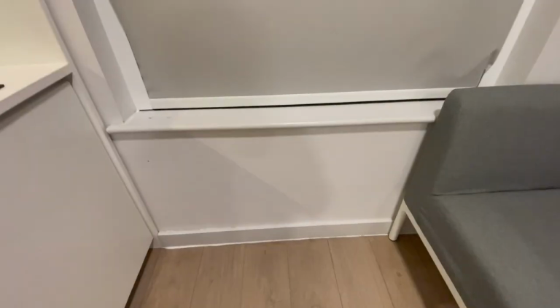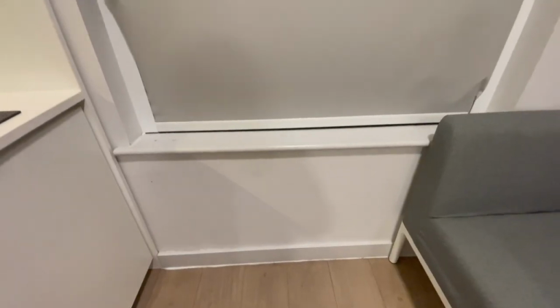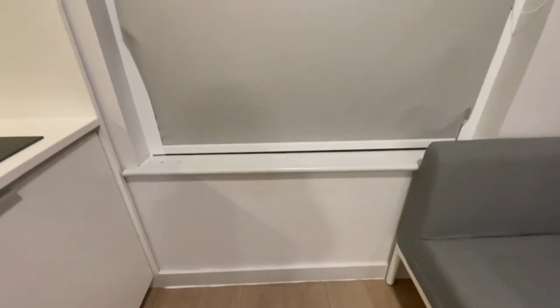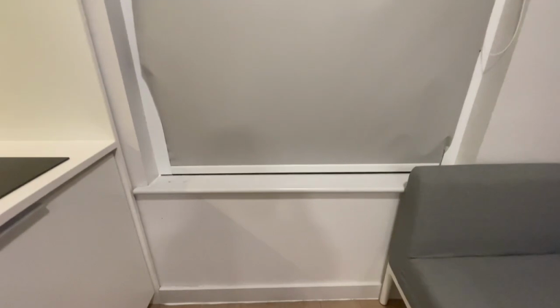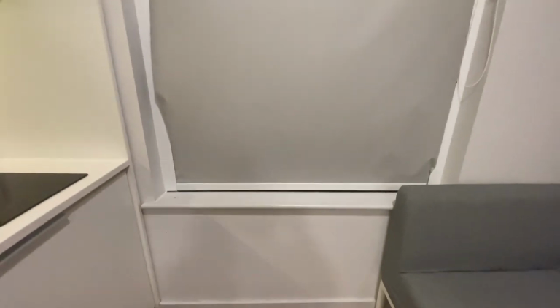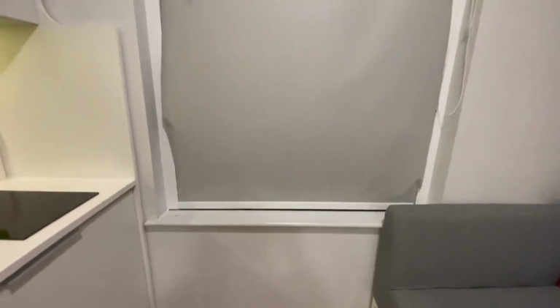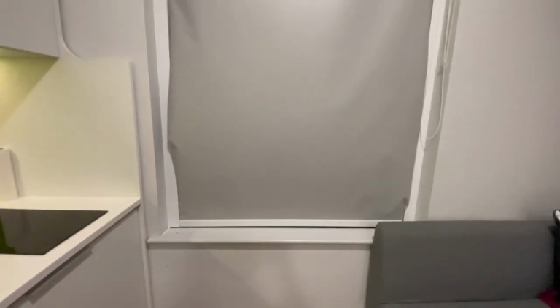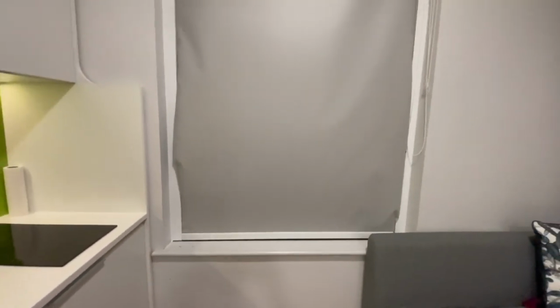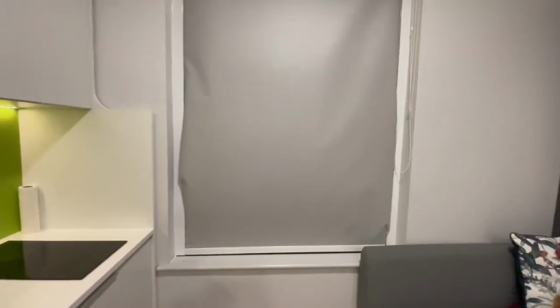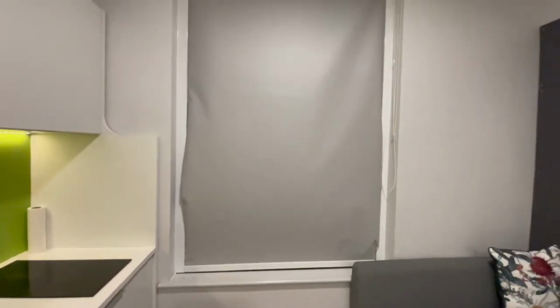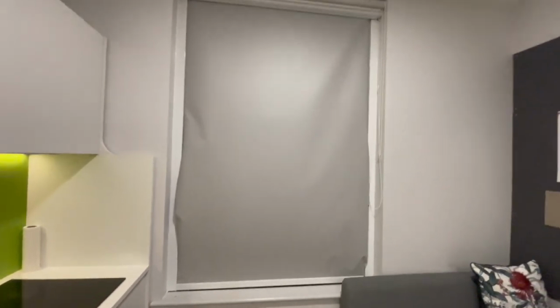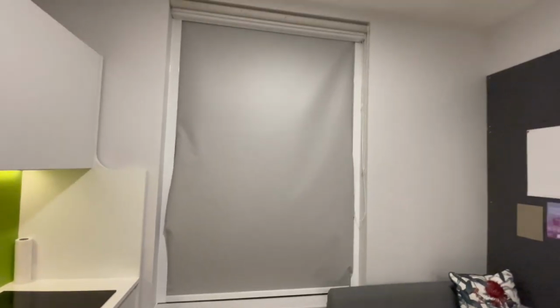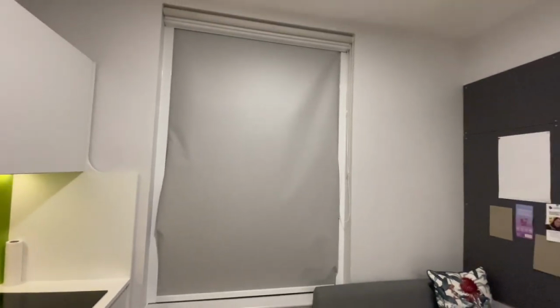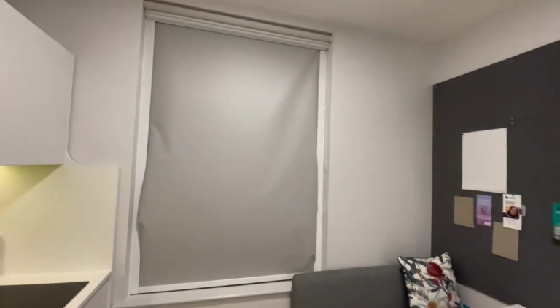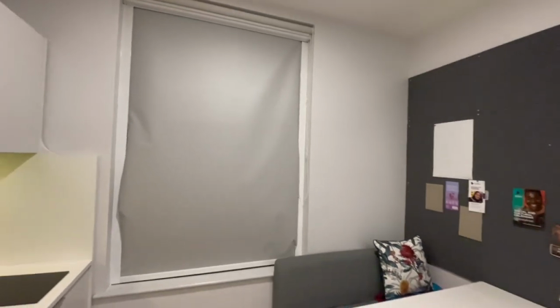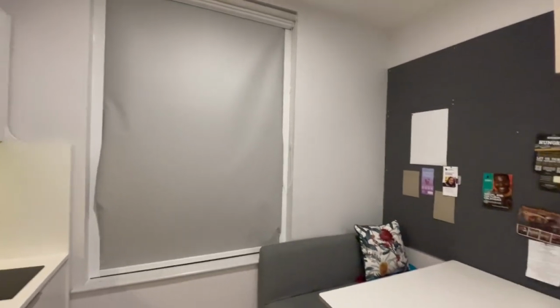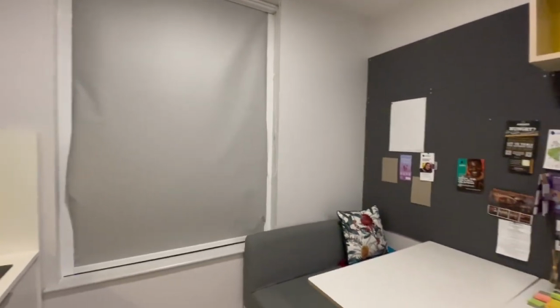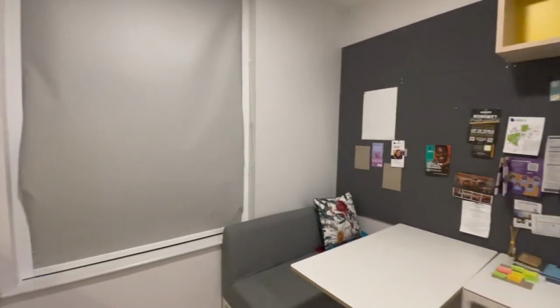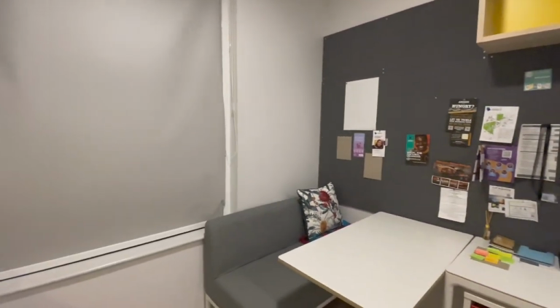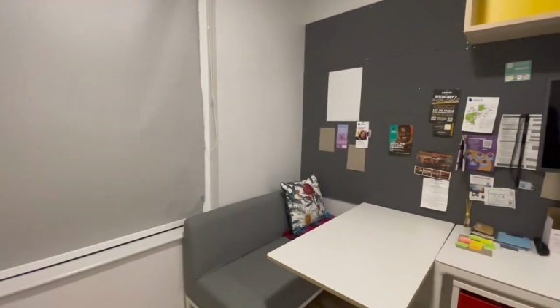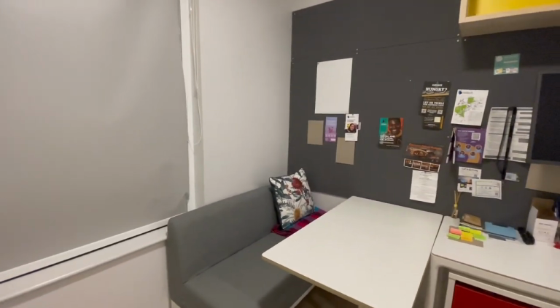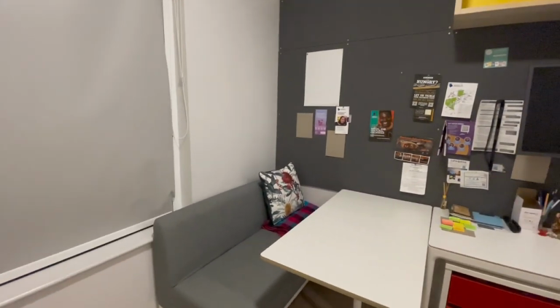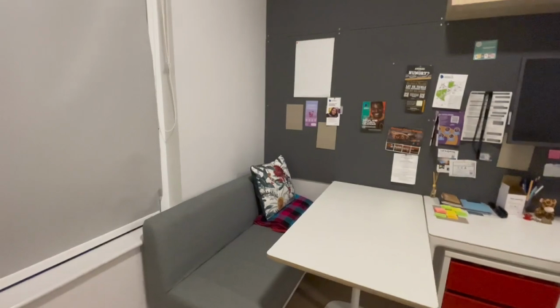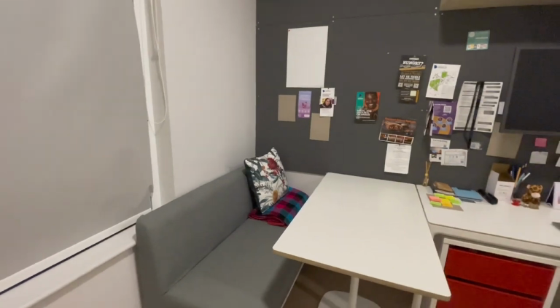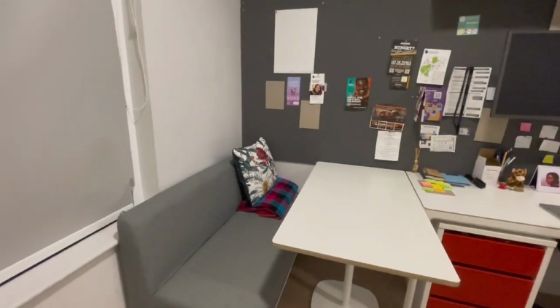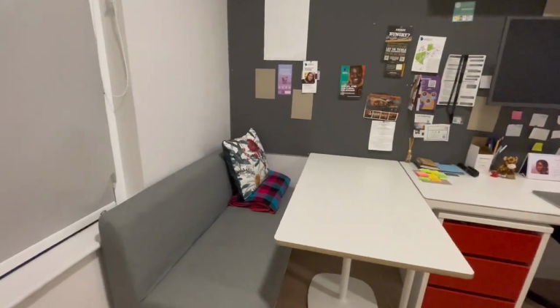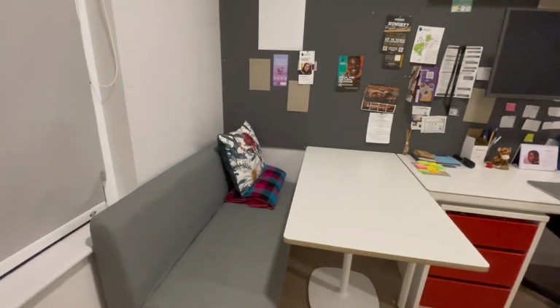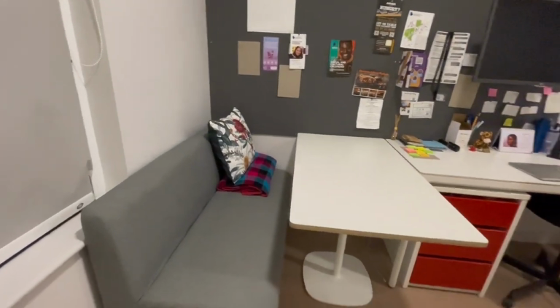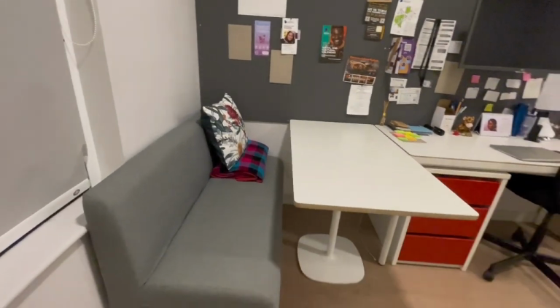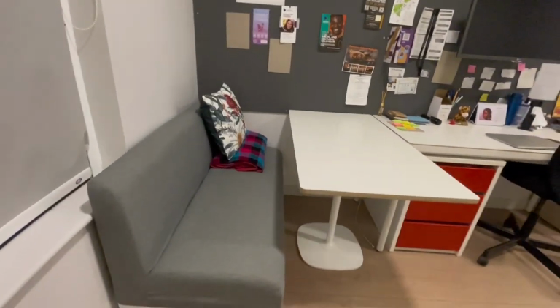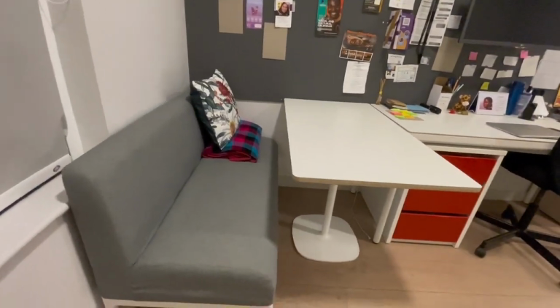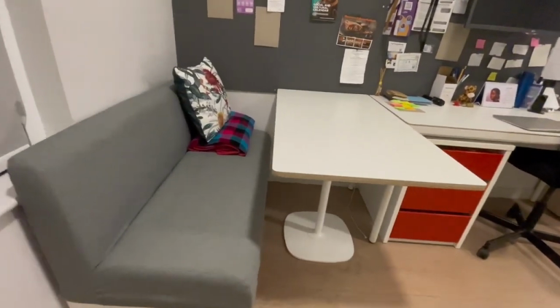I live in a studio apartment. This means that I live in a self-contained space with a living room, bathroom, kitchen and bedroom in that space.